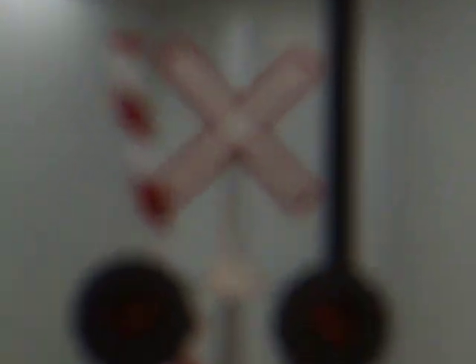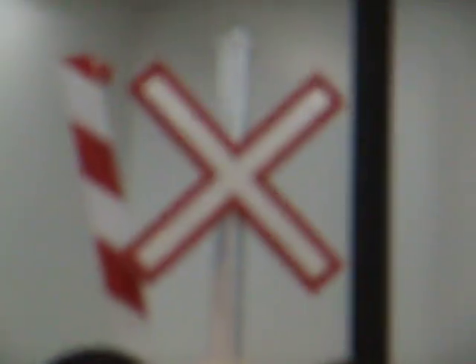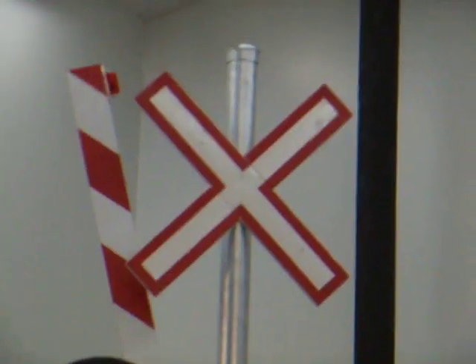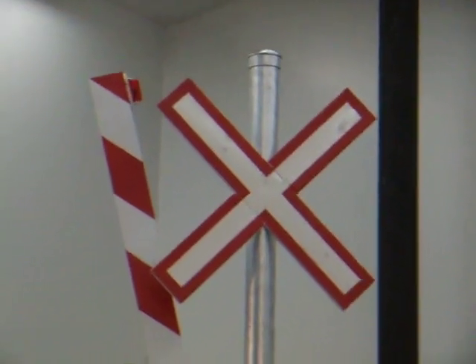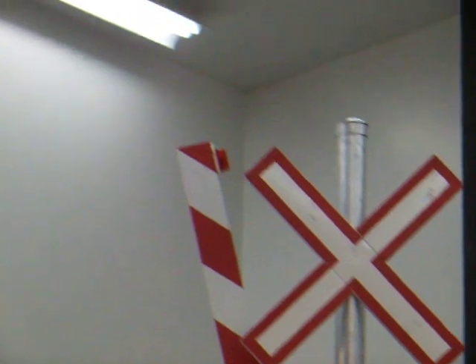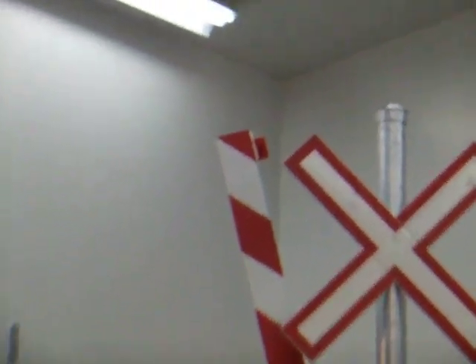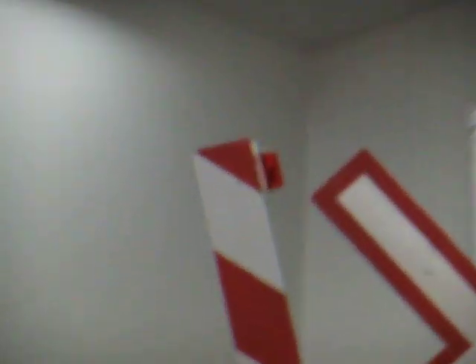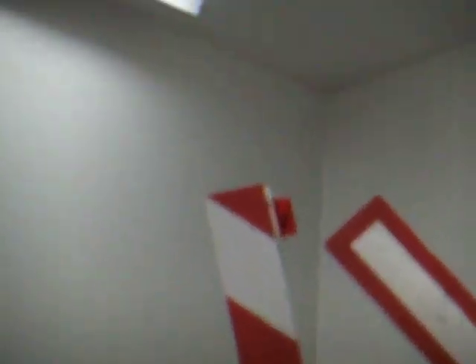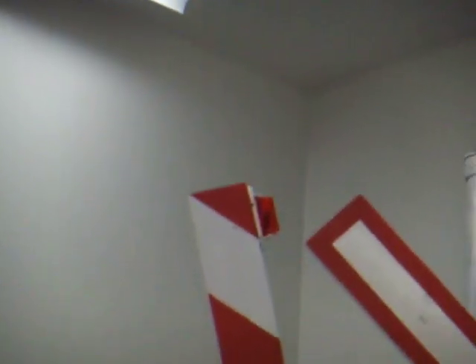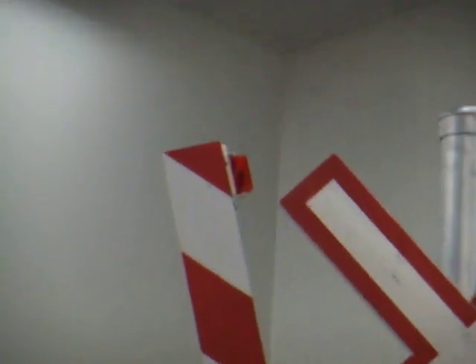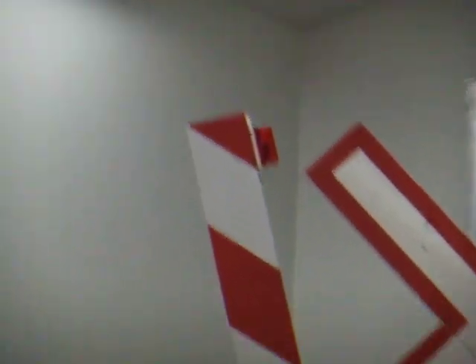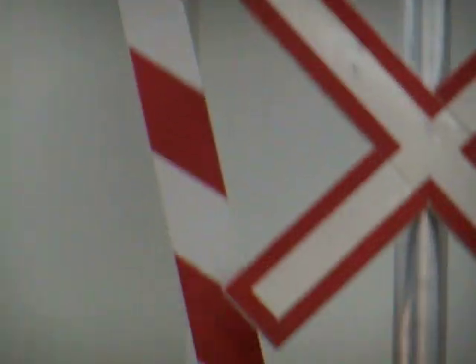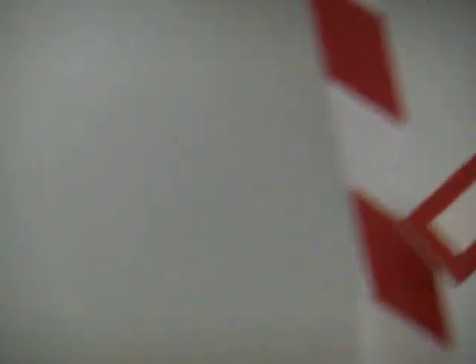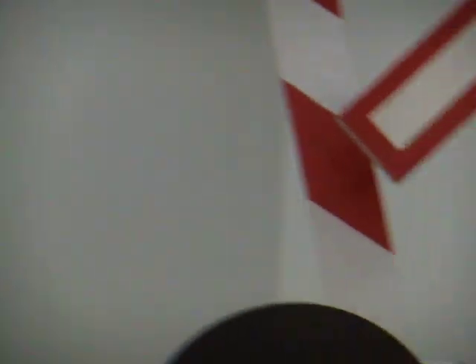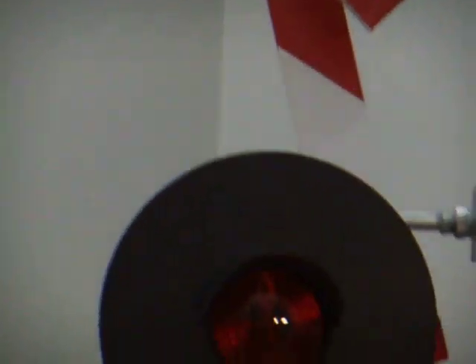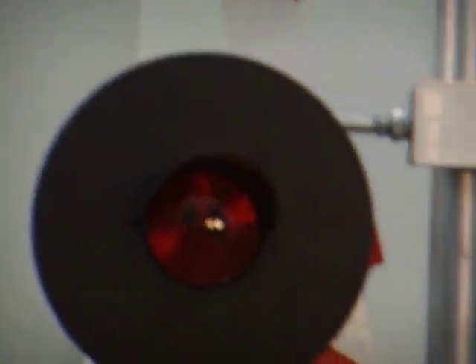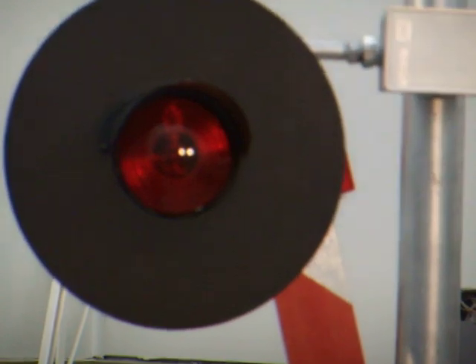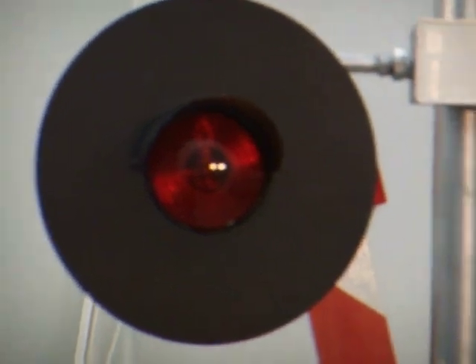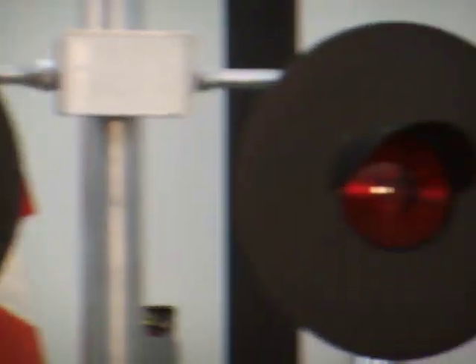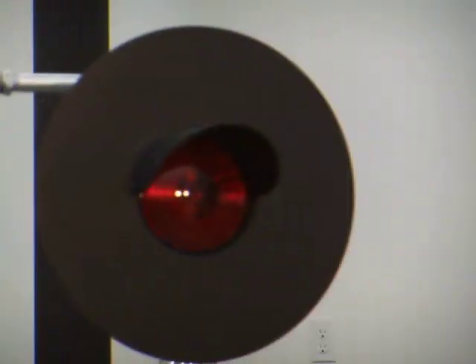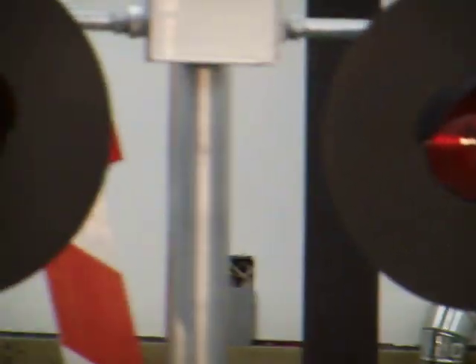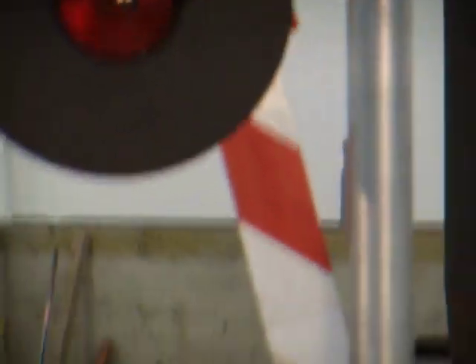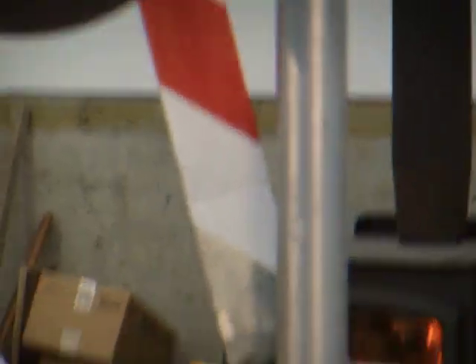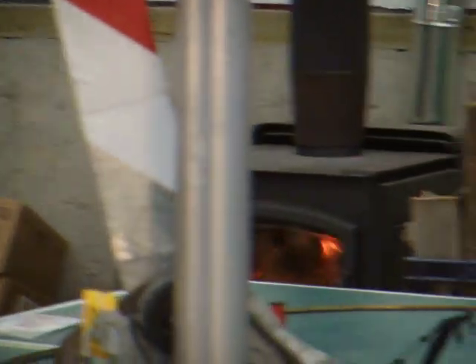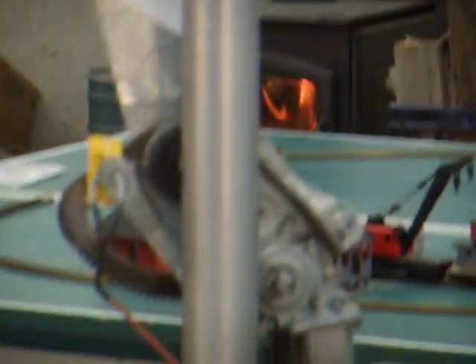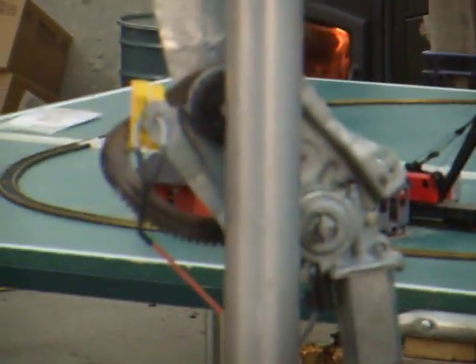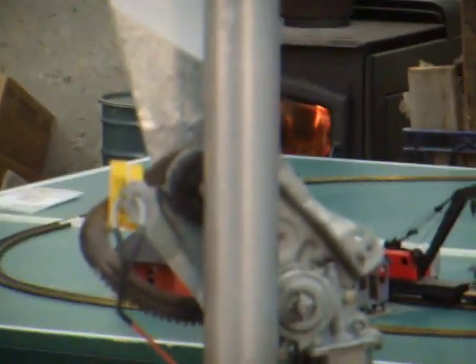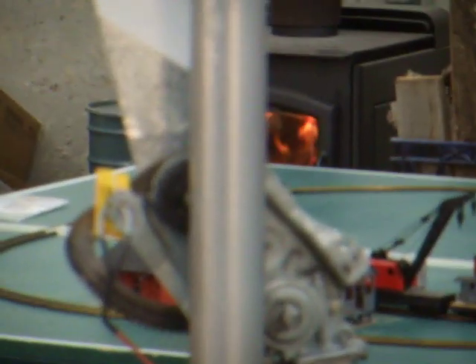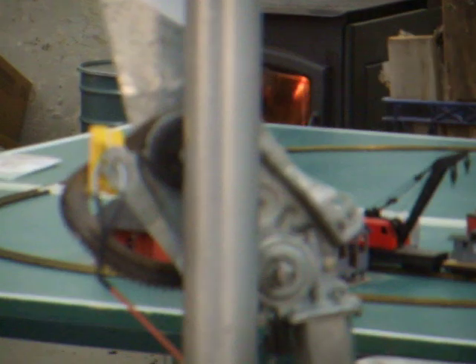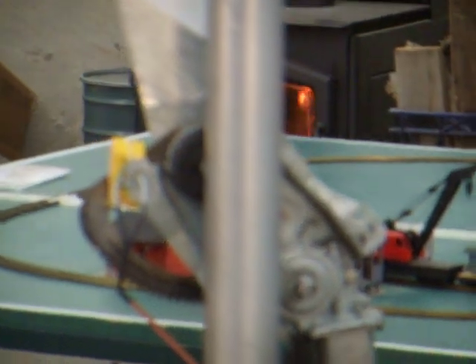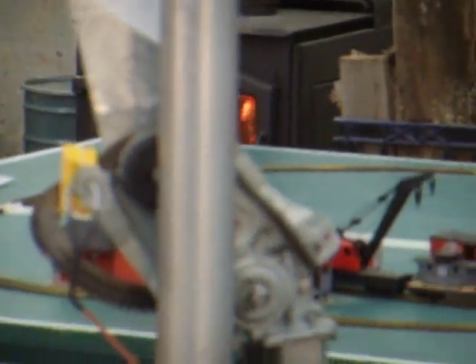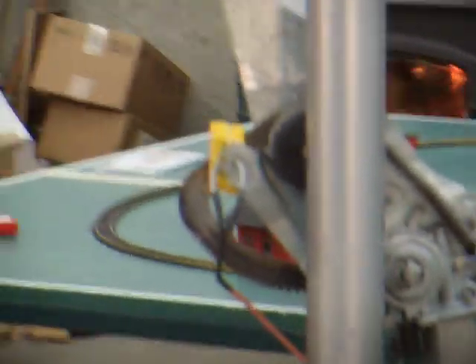See, there's a sign, the gate light, one of the red lights and the other one, and the gate holder.